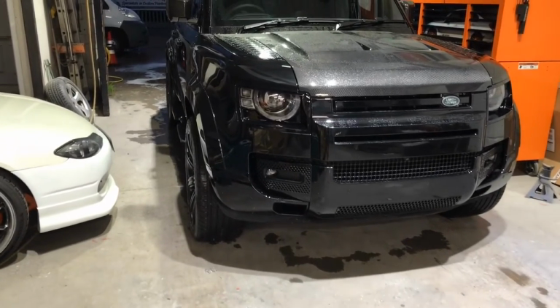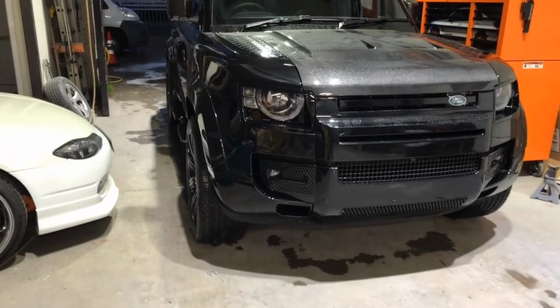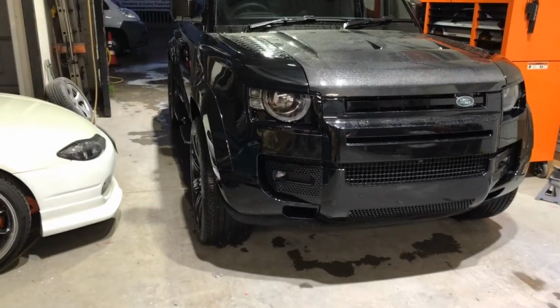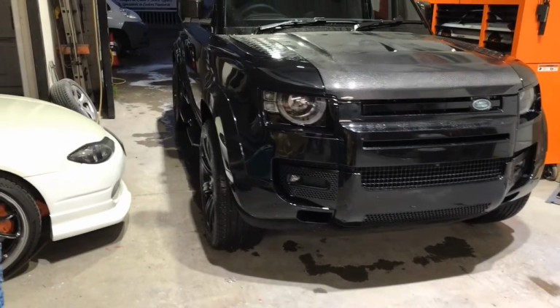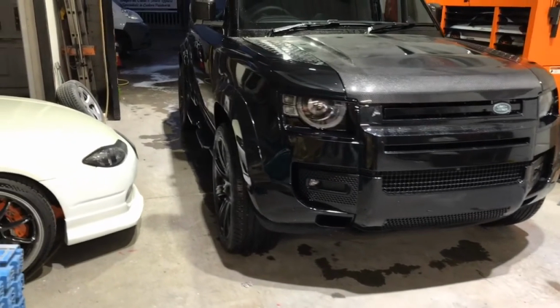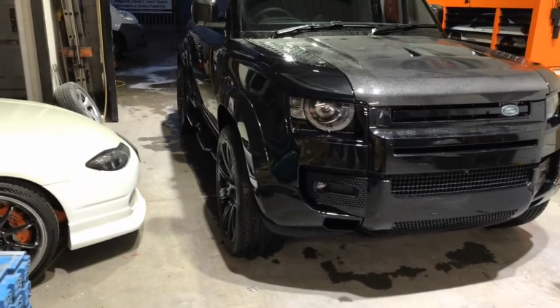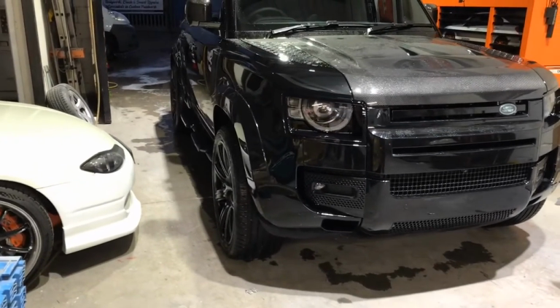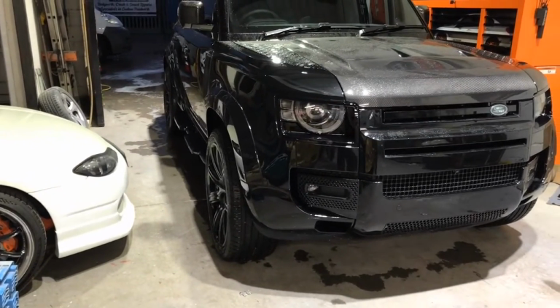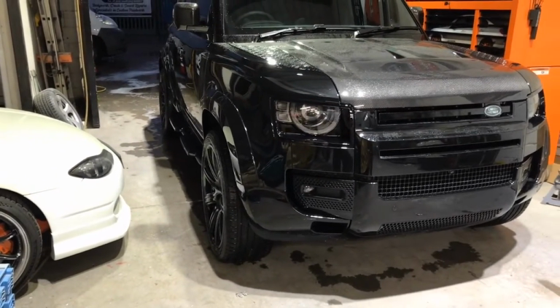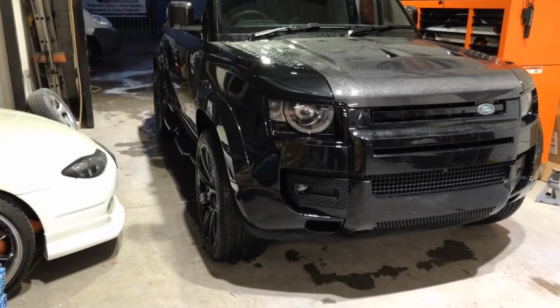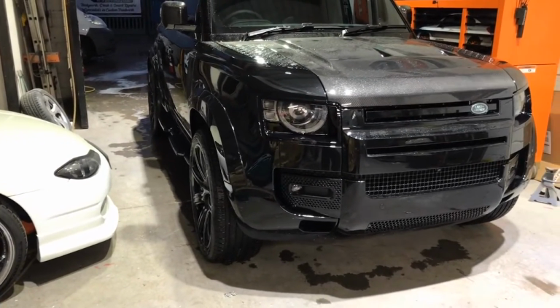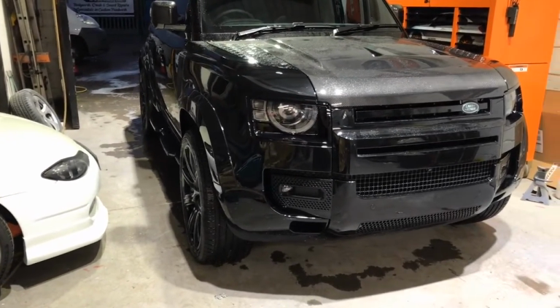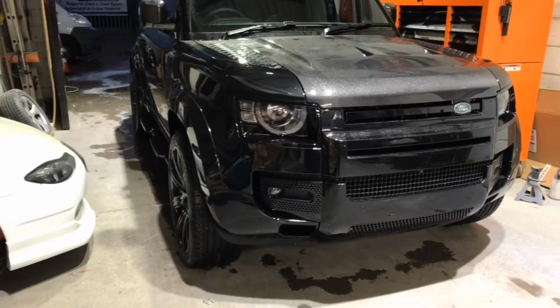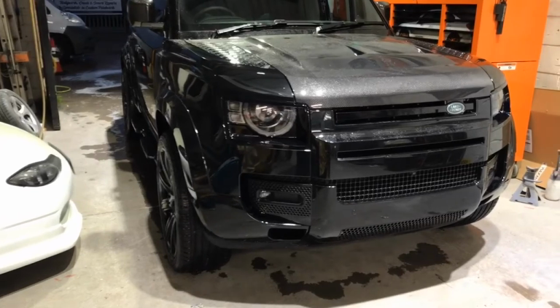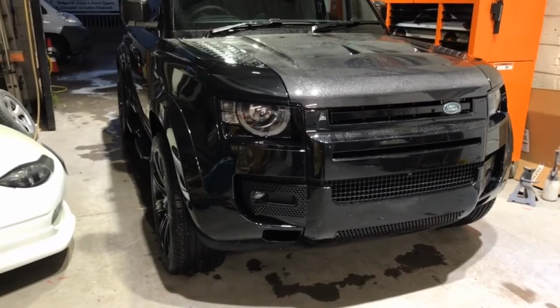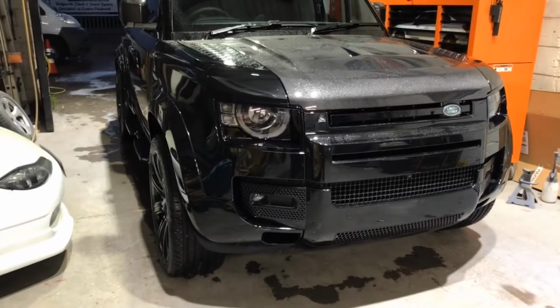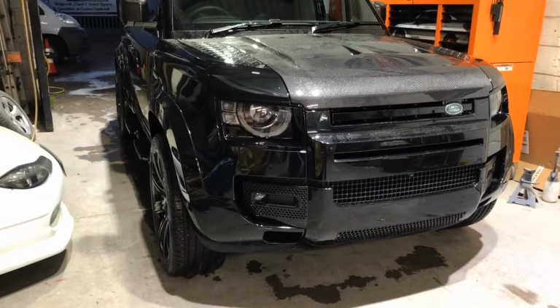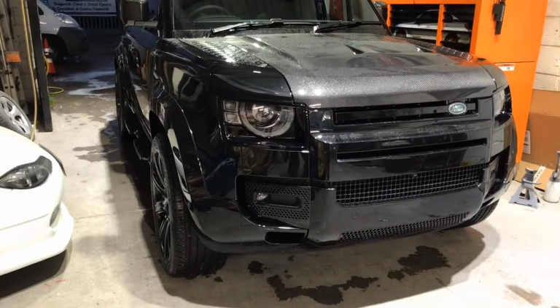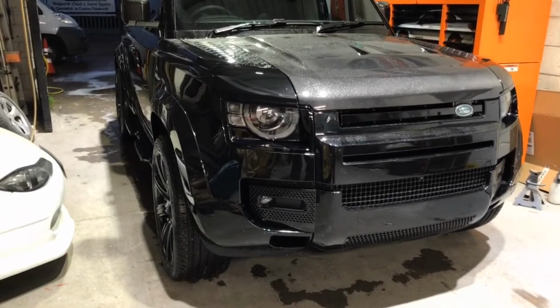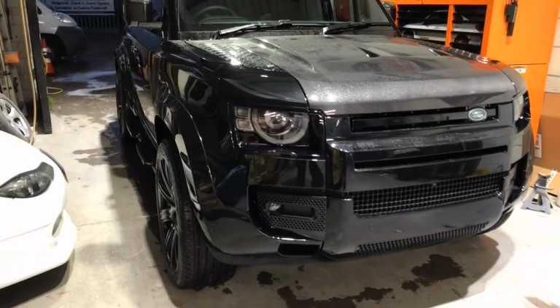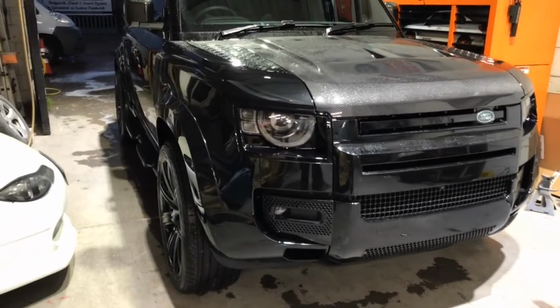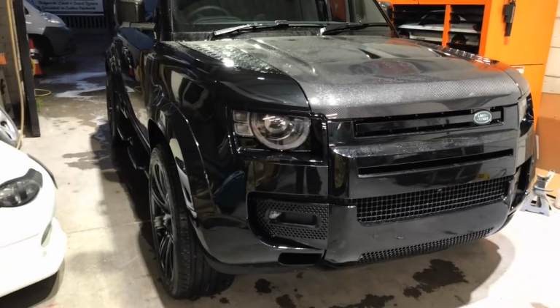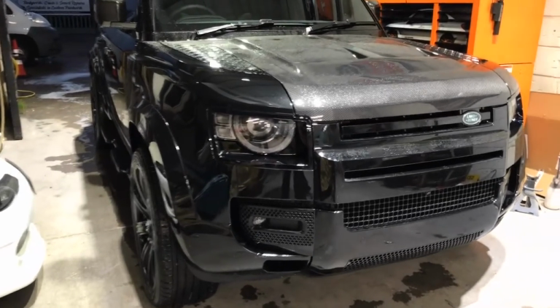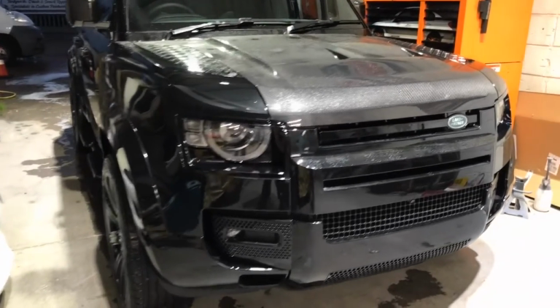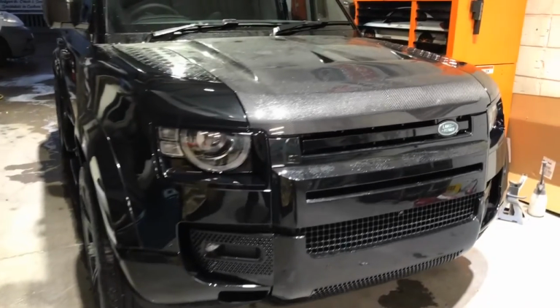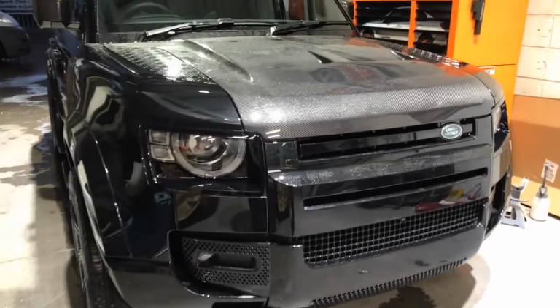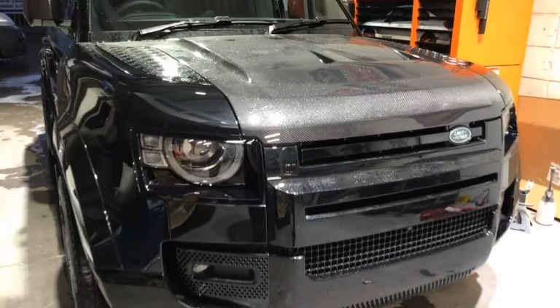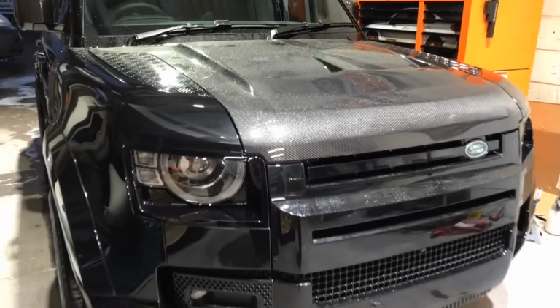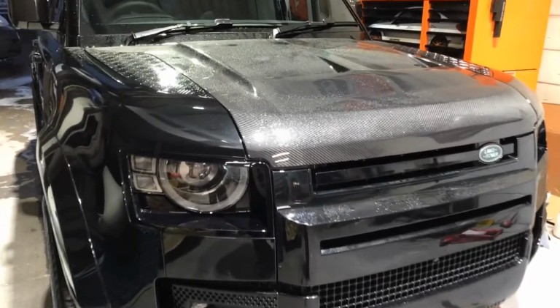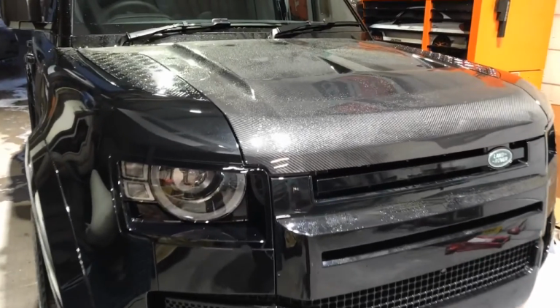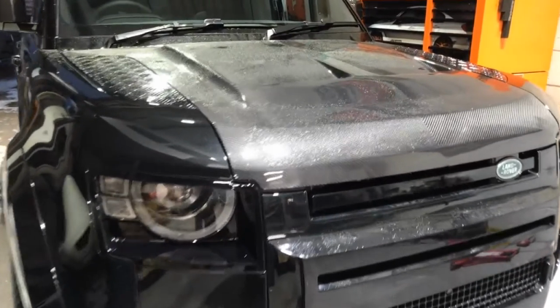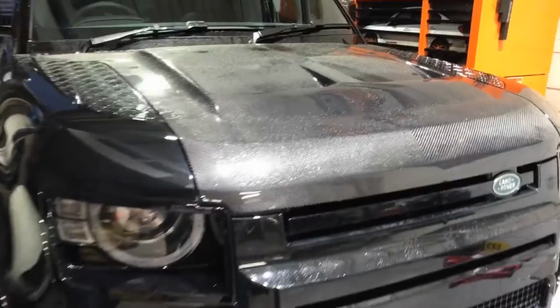Obviously it's raining outside, so I tried to do some filming outside, but we're inside — it's a bit tight — so let's show you what we've done to it.